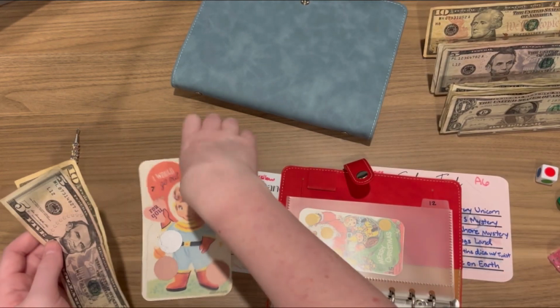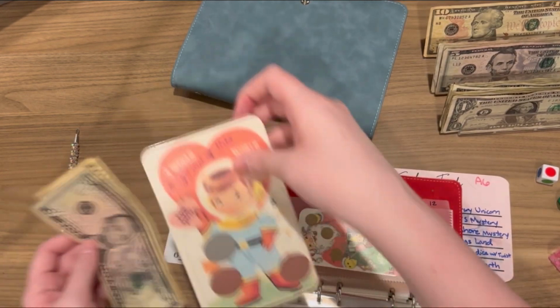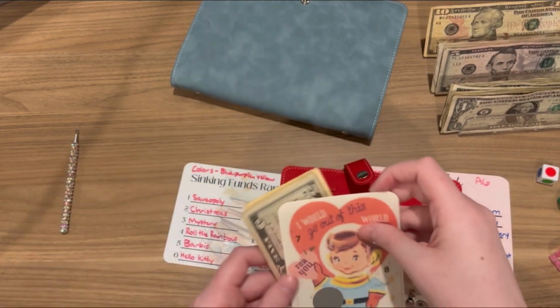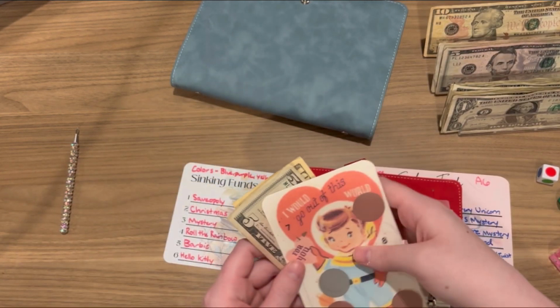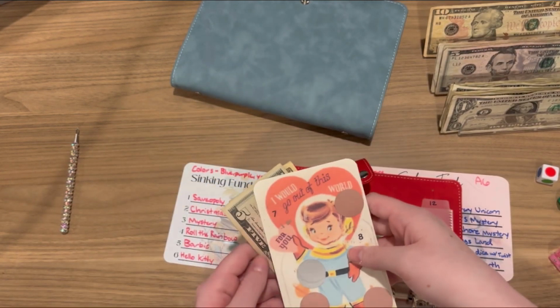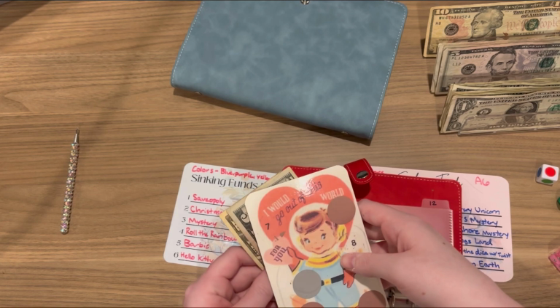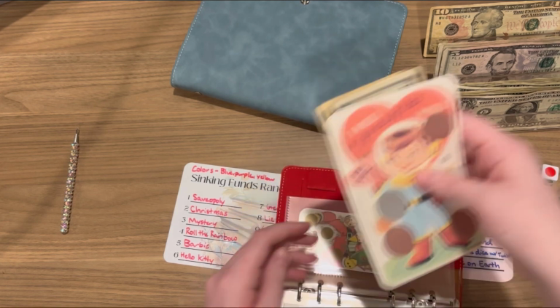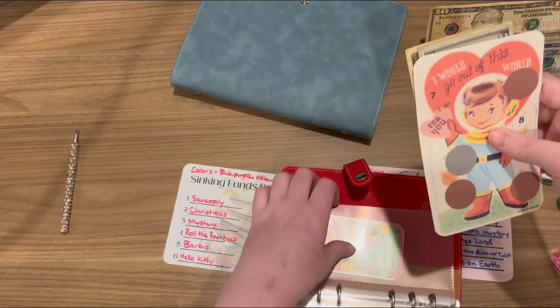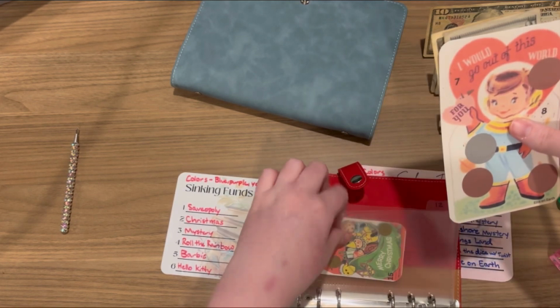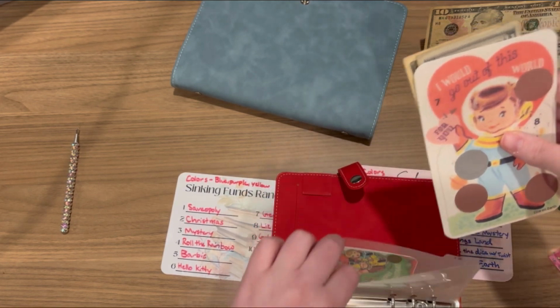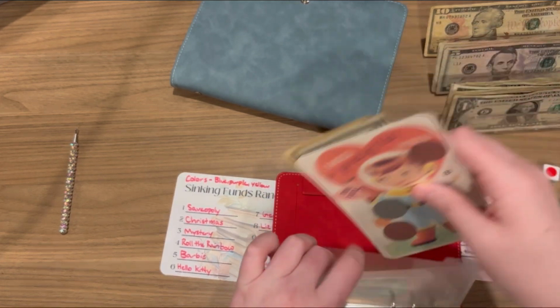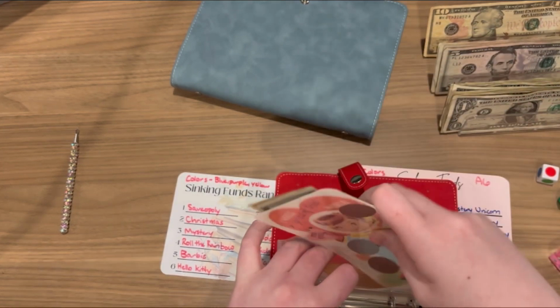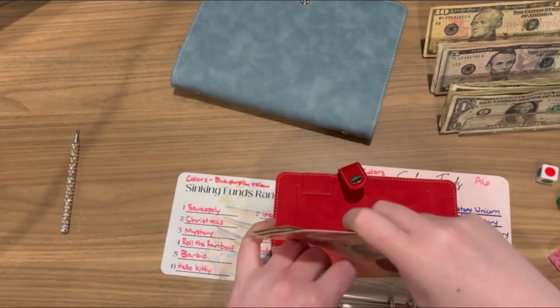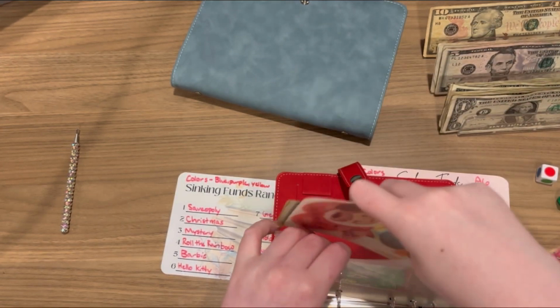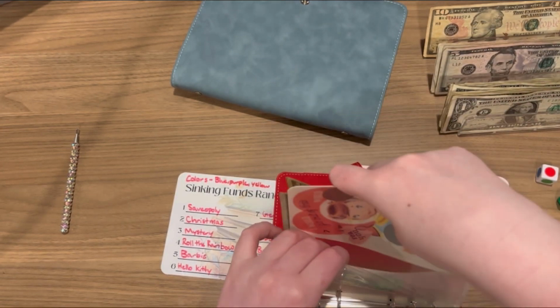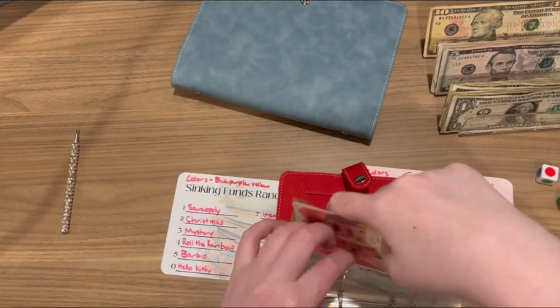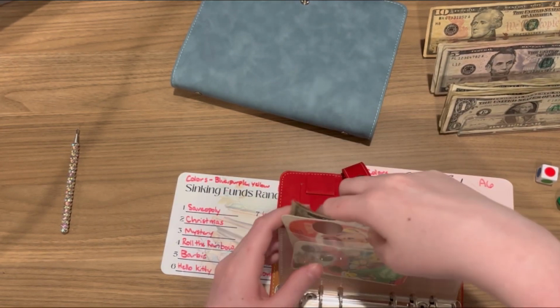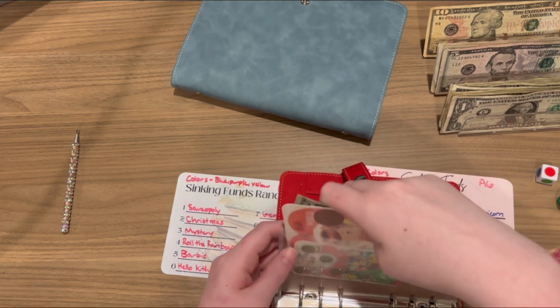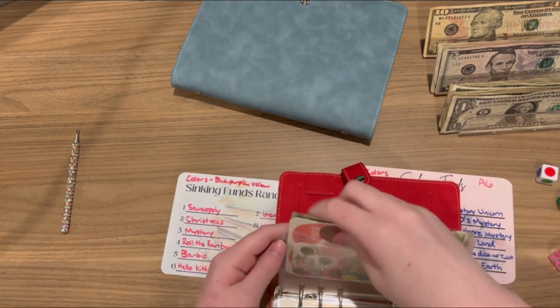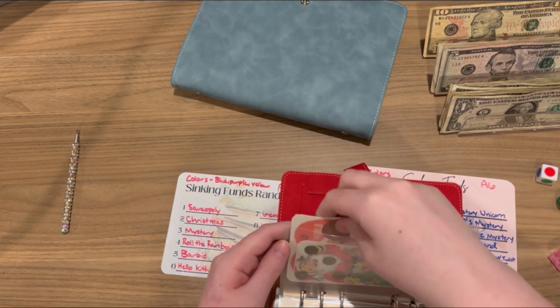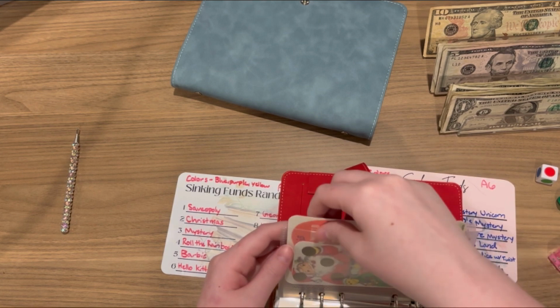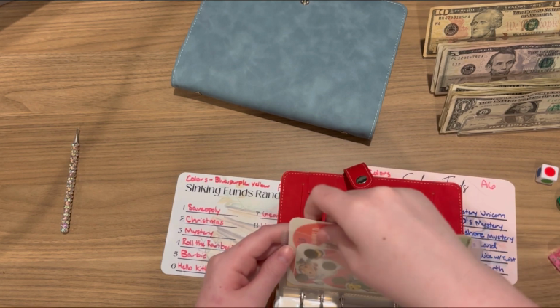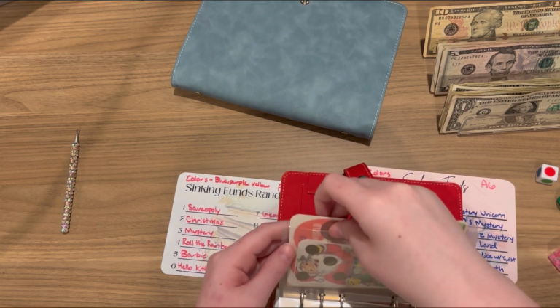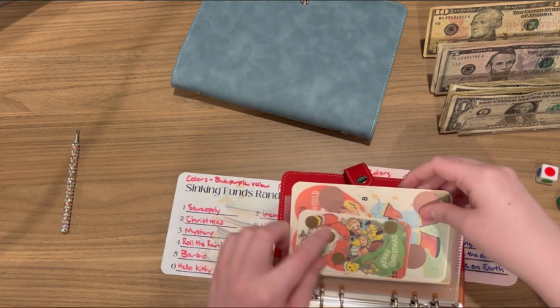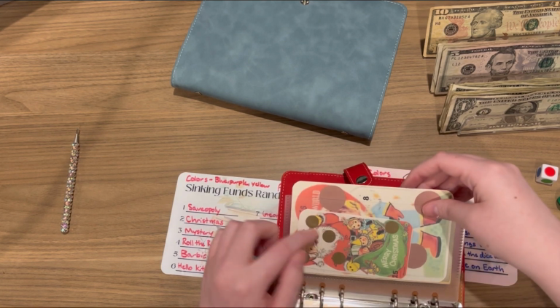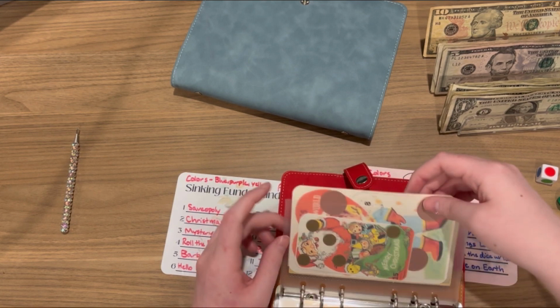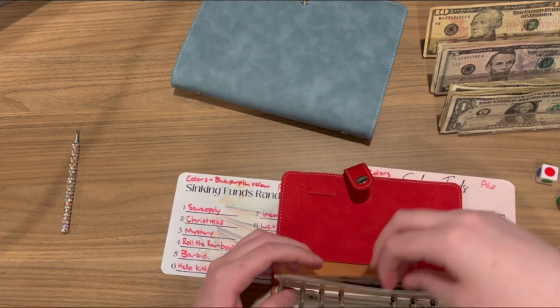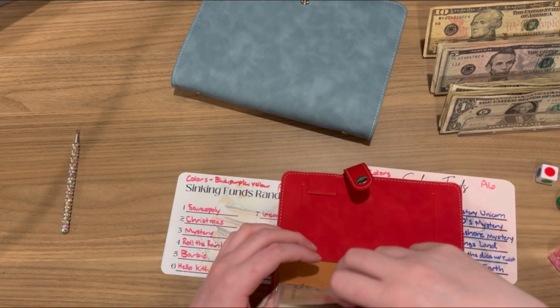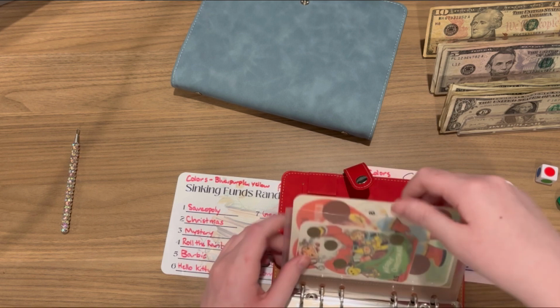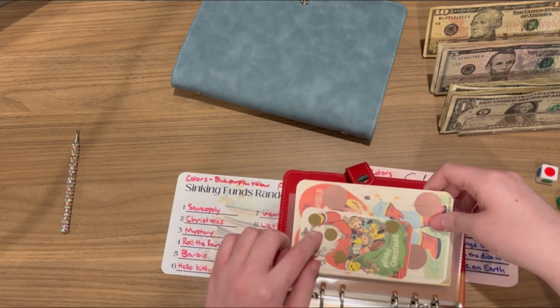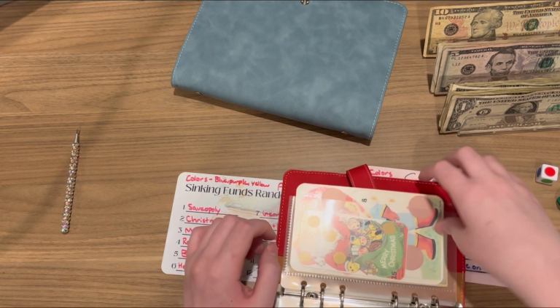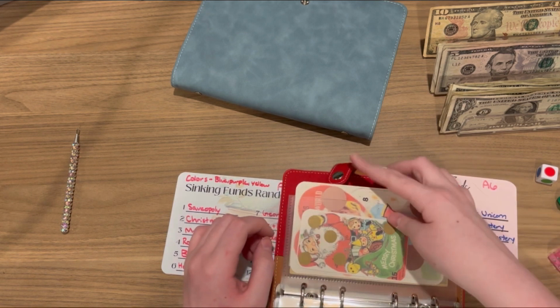Fifteen going towards Ellie on Earth, and every time I land on her I'll put in two scratches. When that one's done I'm going to do this one and call it done because I want to get that one done too.